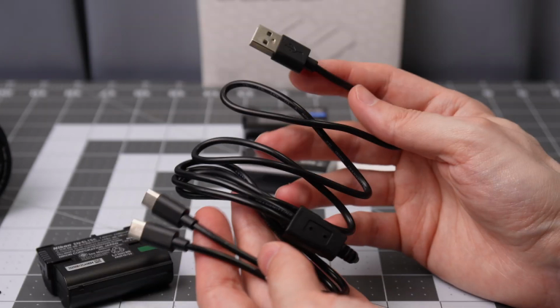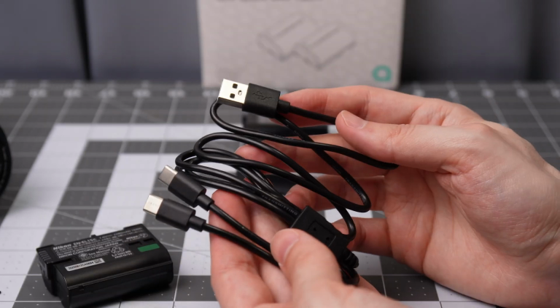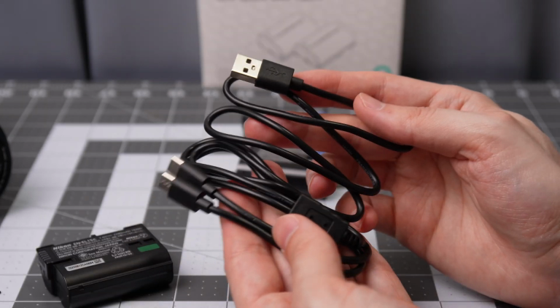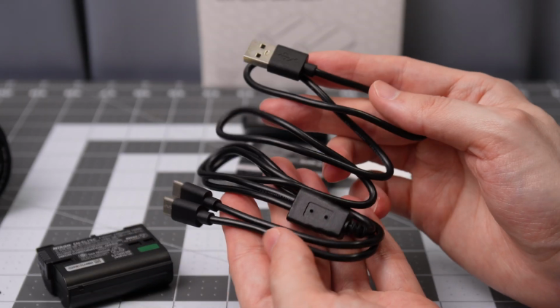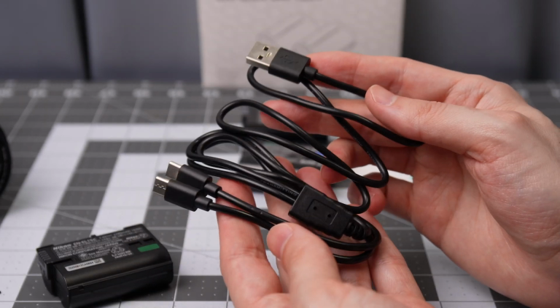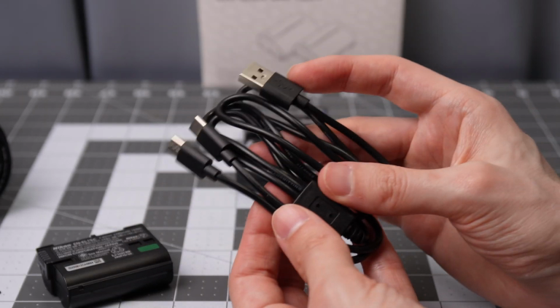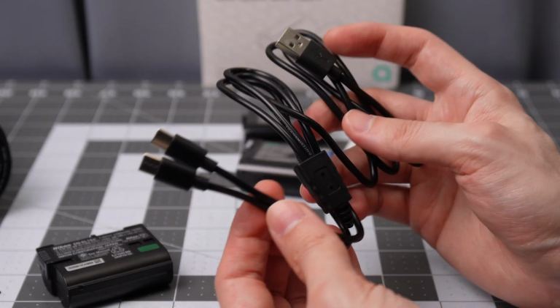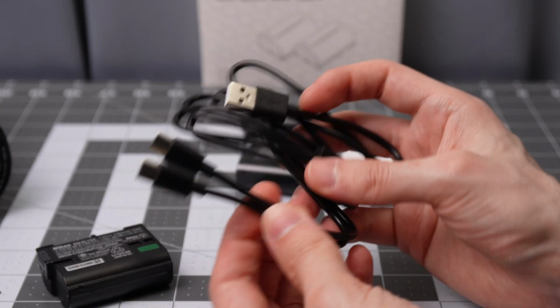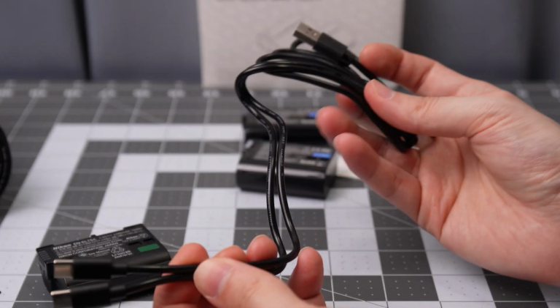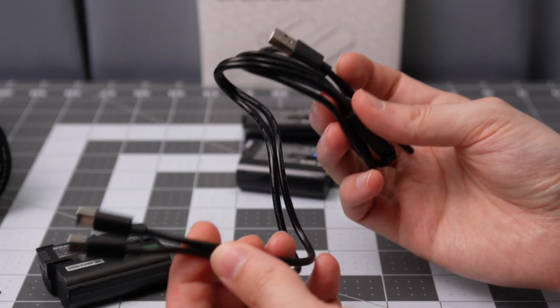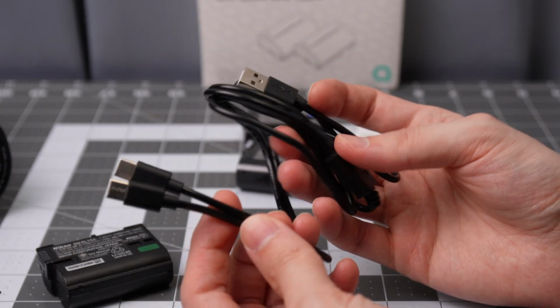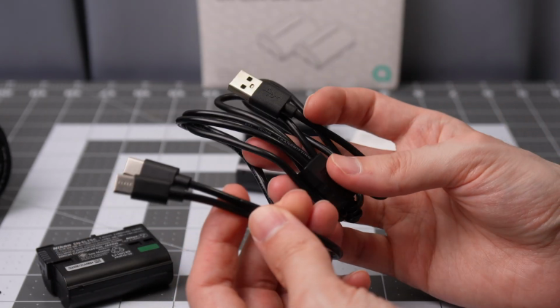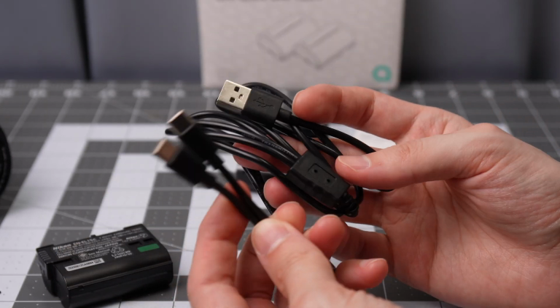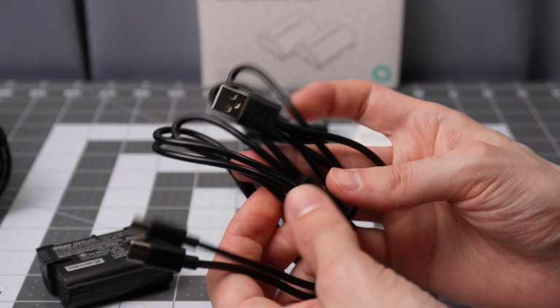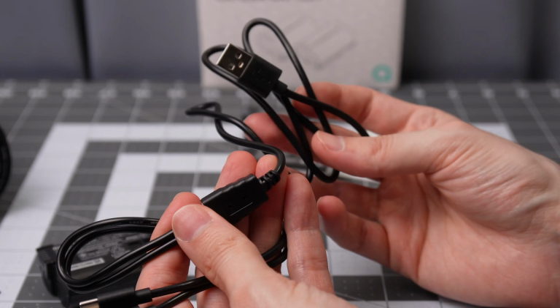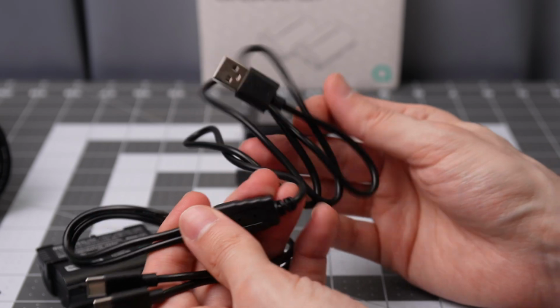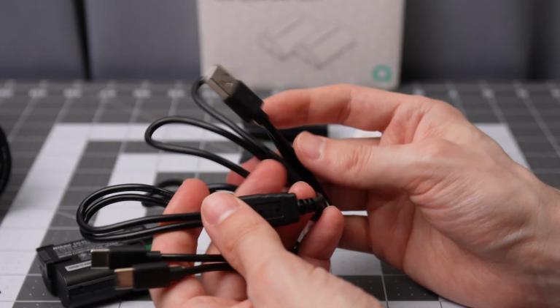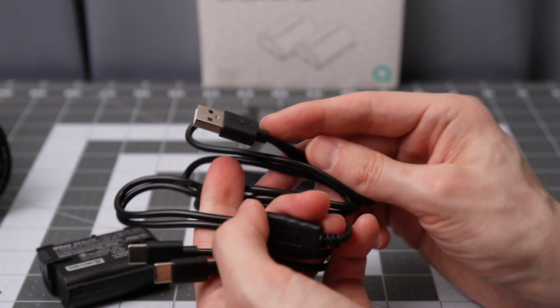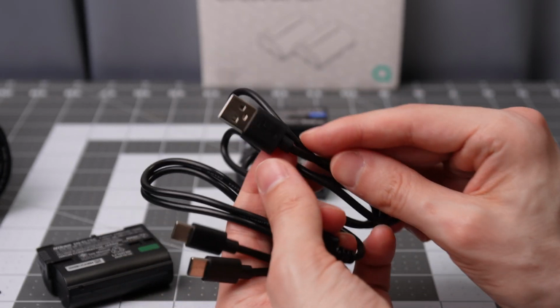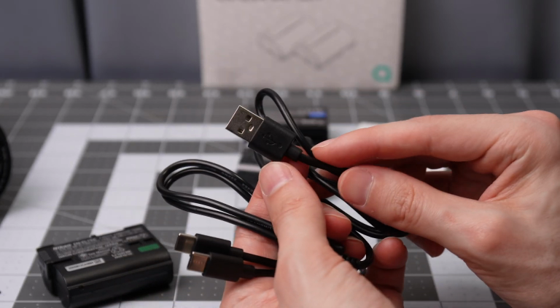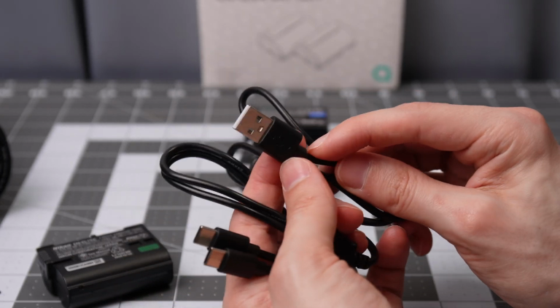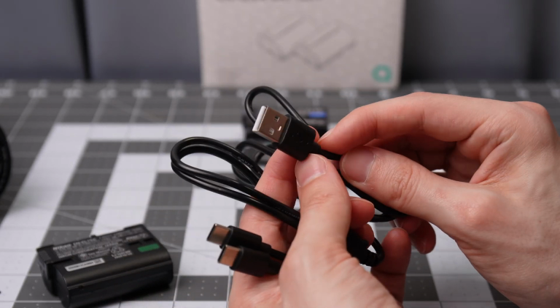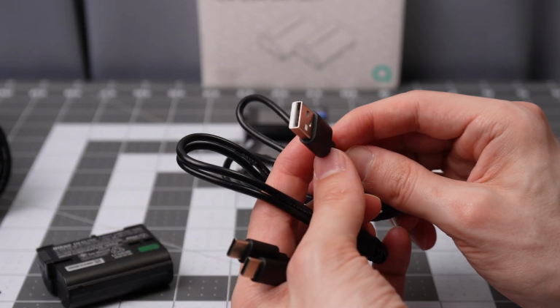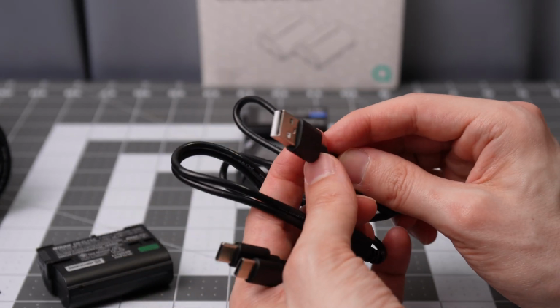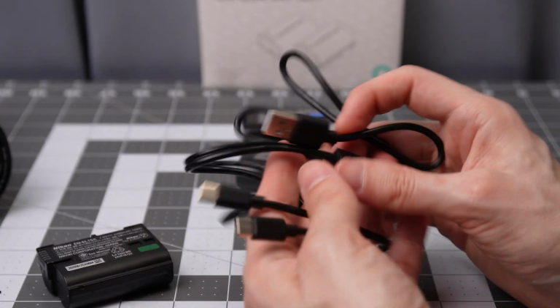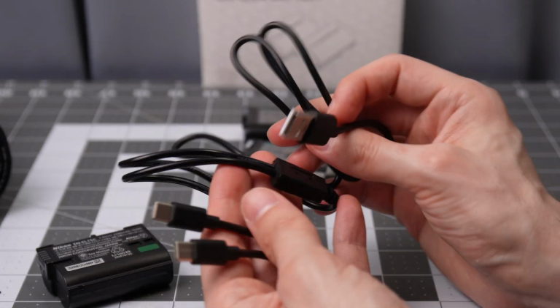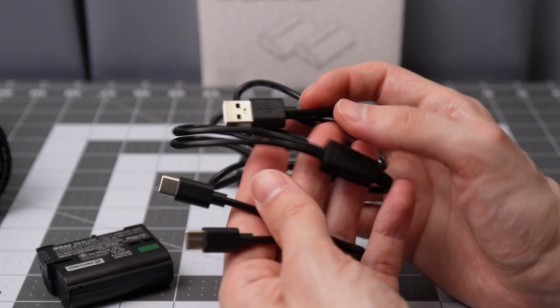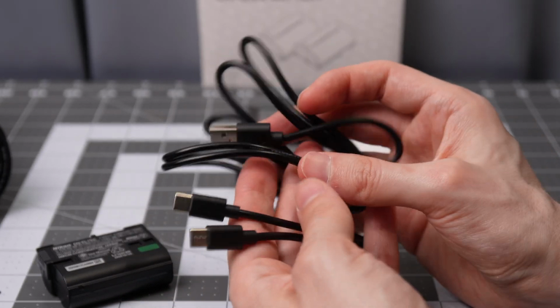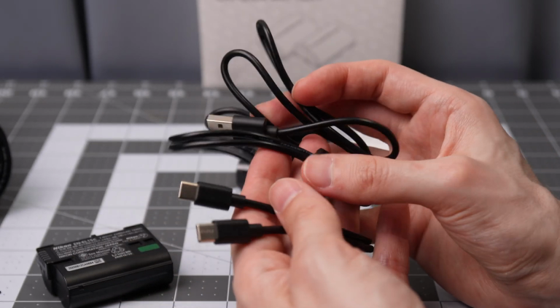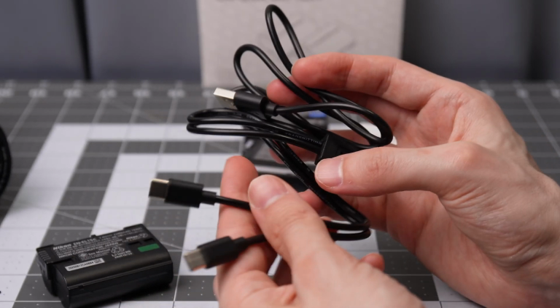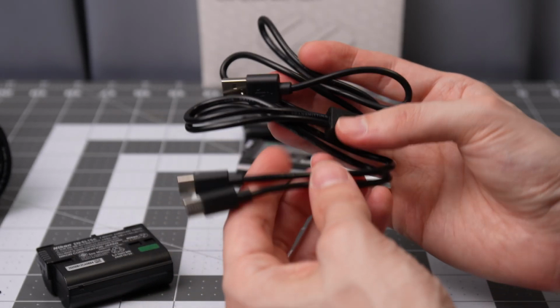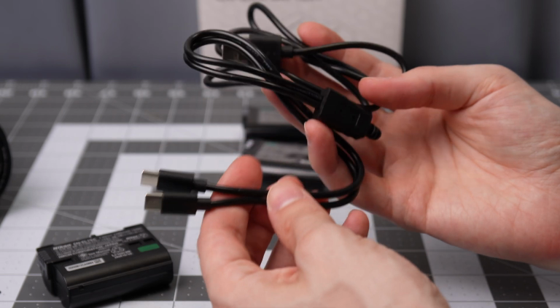The included cable is unique — it actually has two USB-C connectors that split off from a single USB-A connection, so you can charge both batteries at once. It's pretty cool.